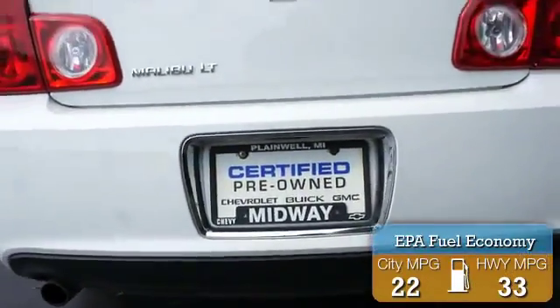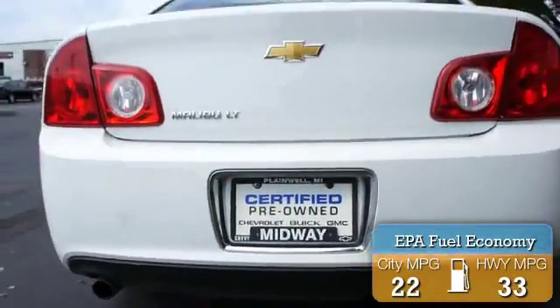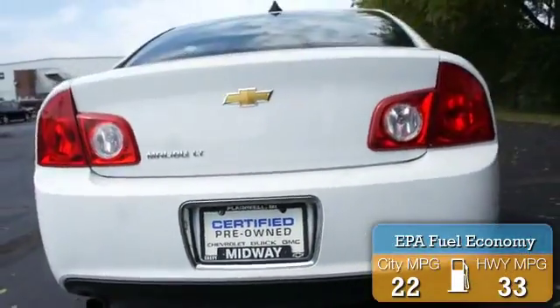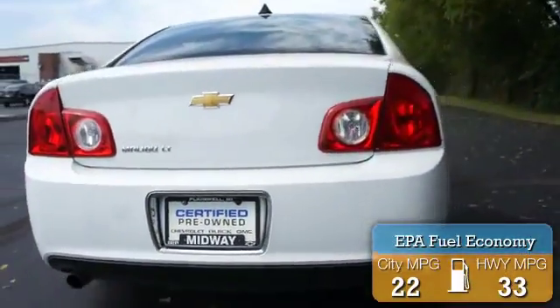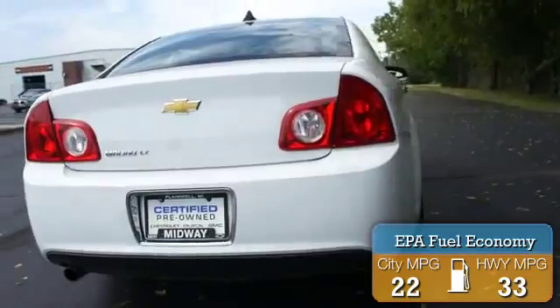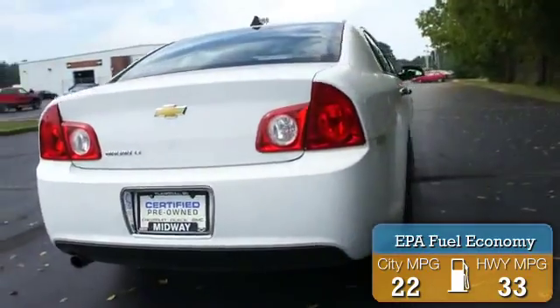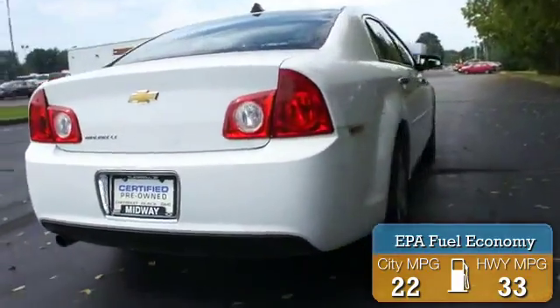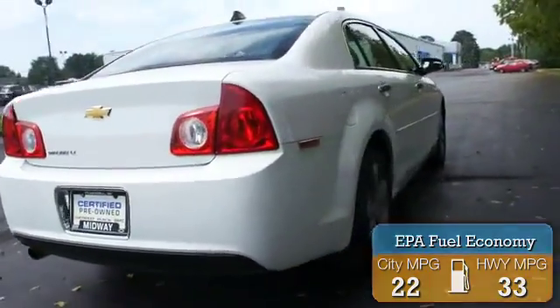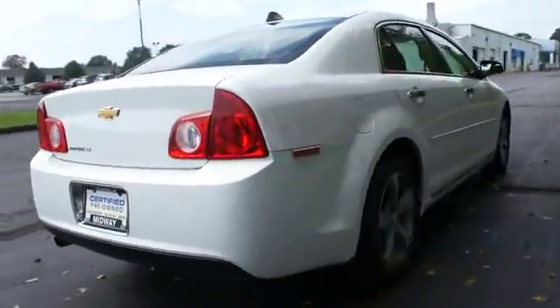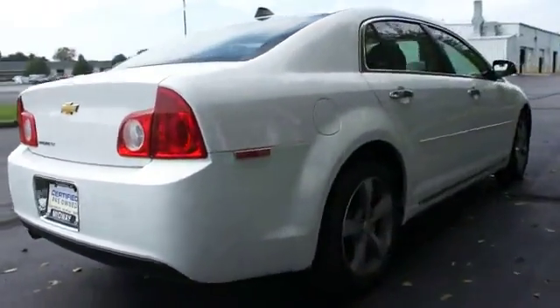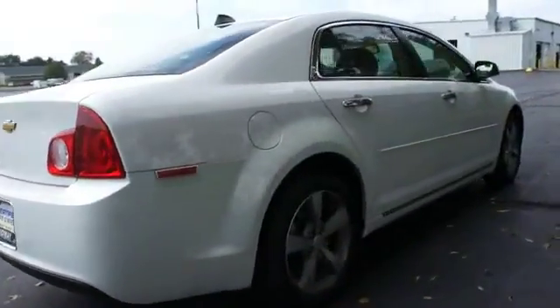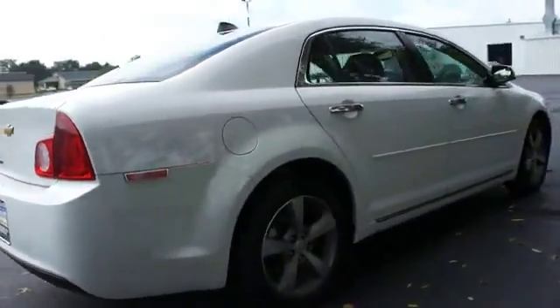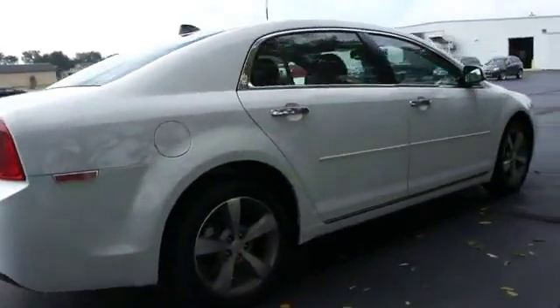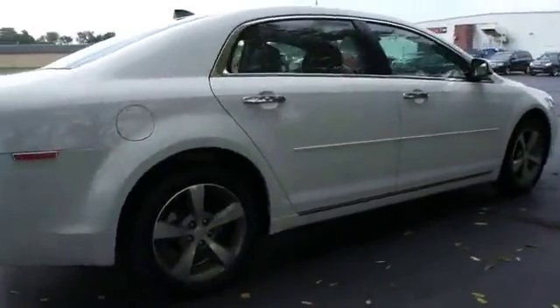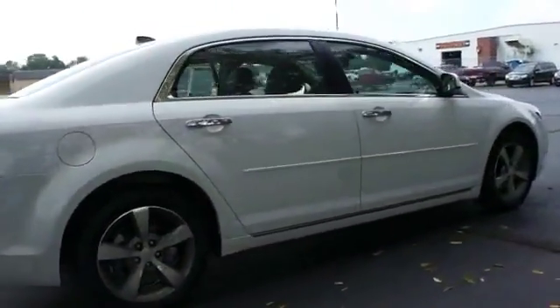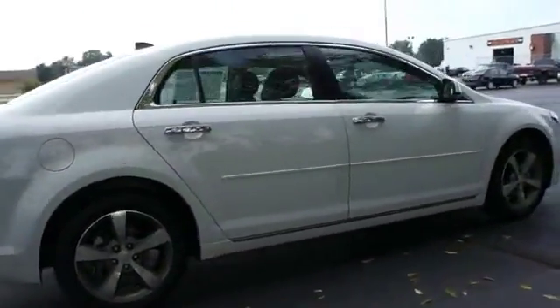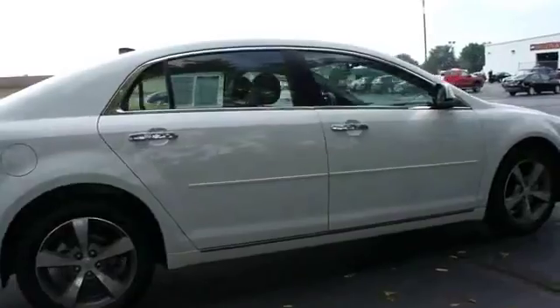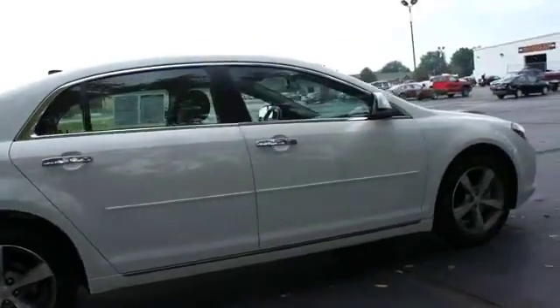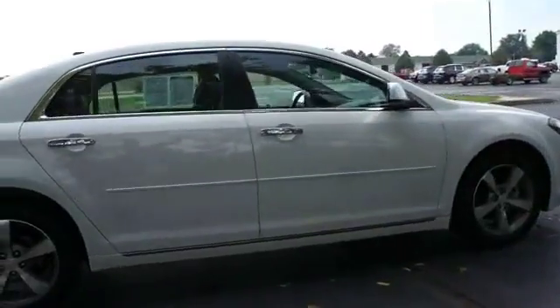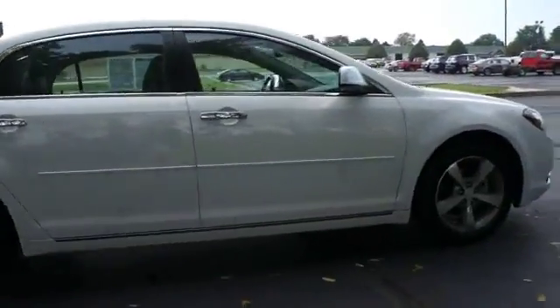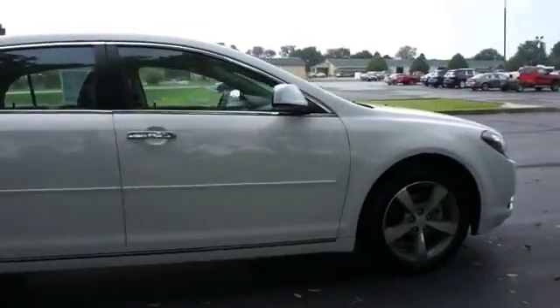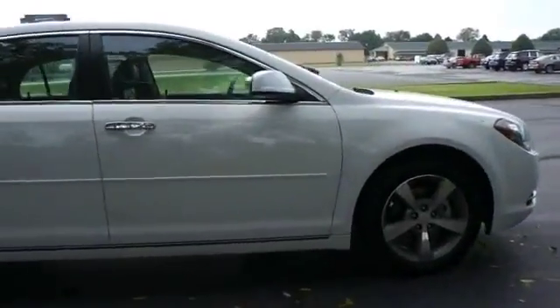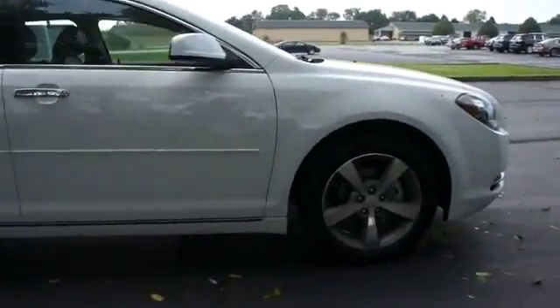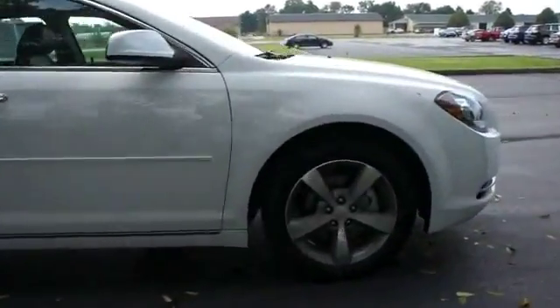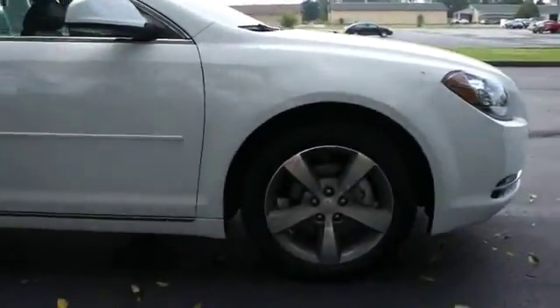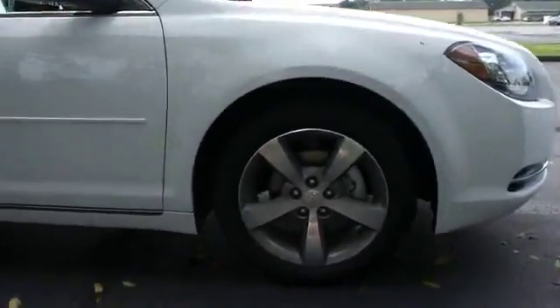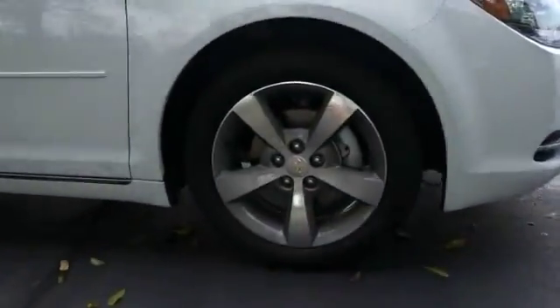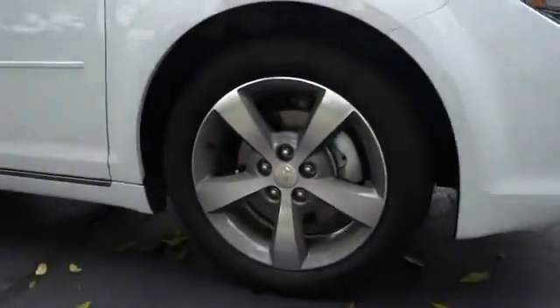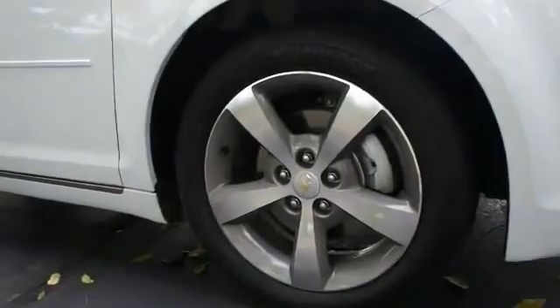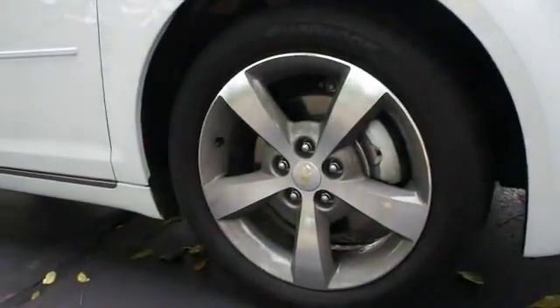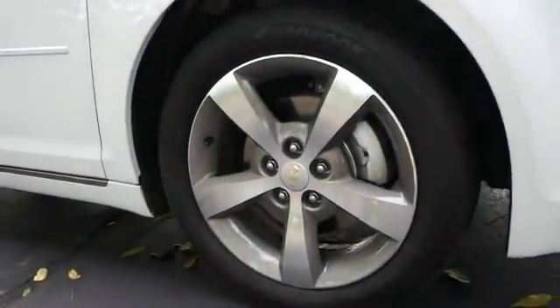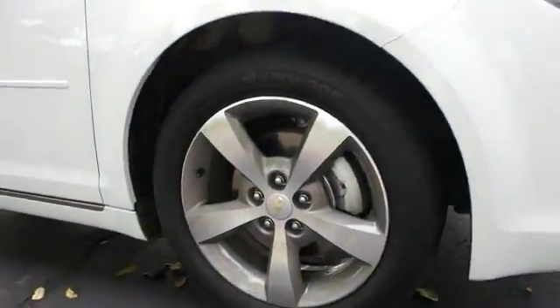The features include auto dimming mirrors, power mirrors, traction control, stability control, daytime running lights, anti-lock brakes, and privacy glass.